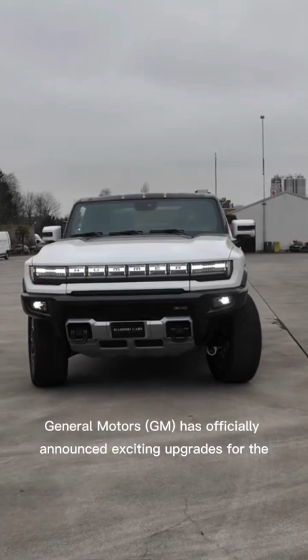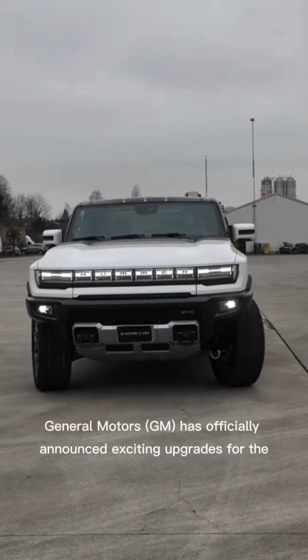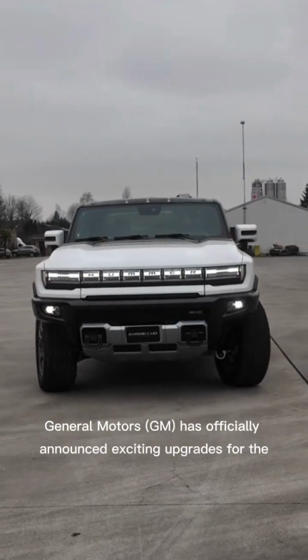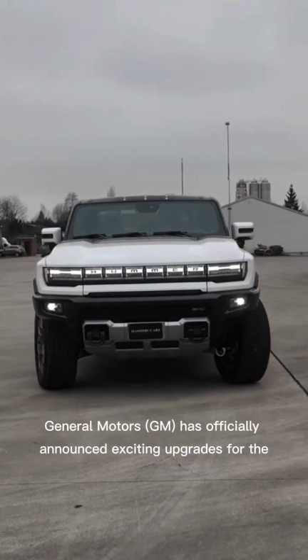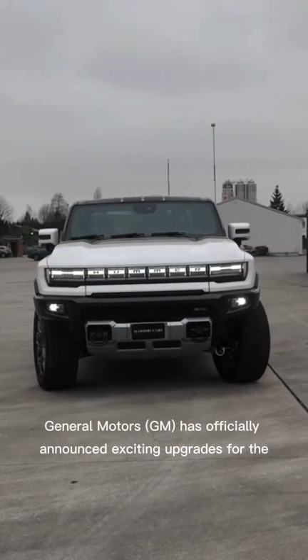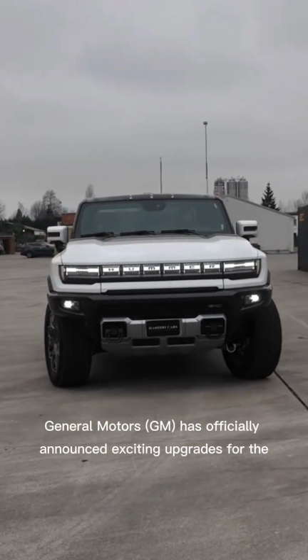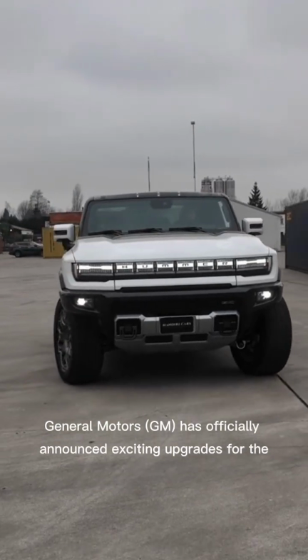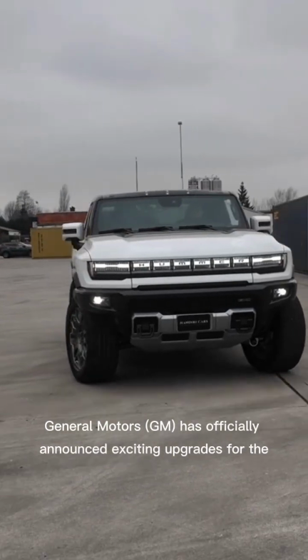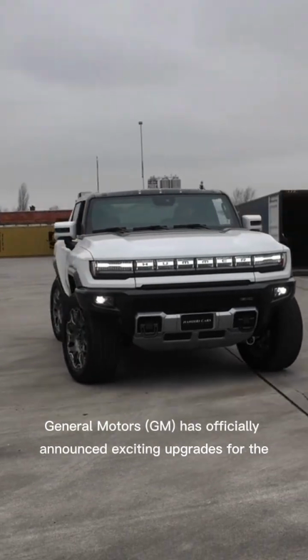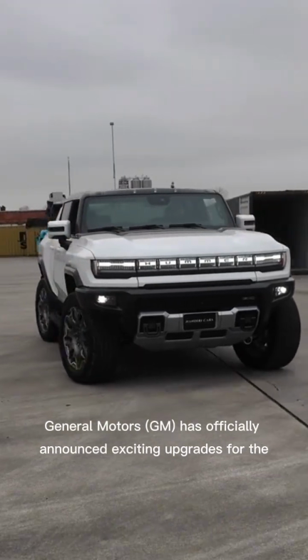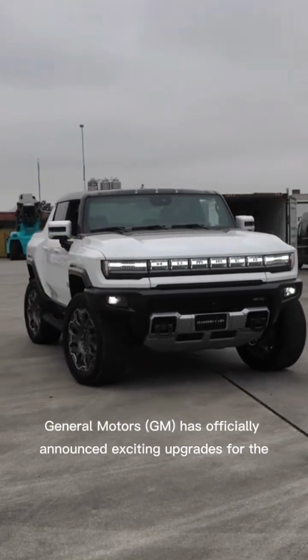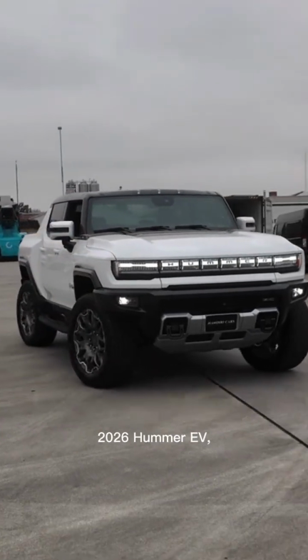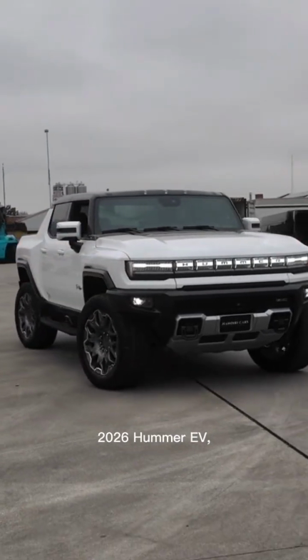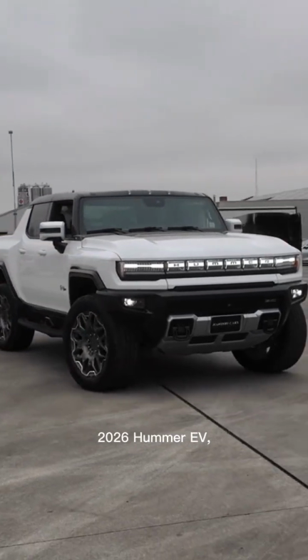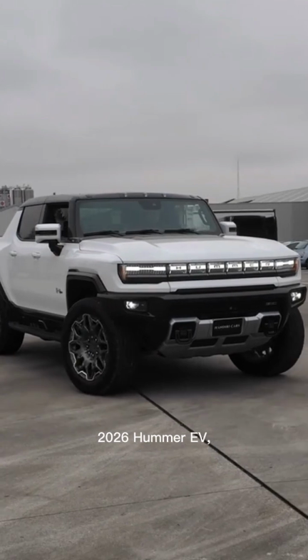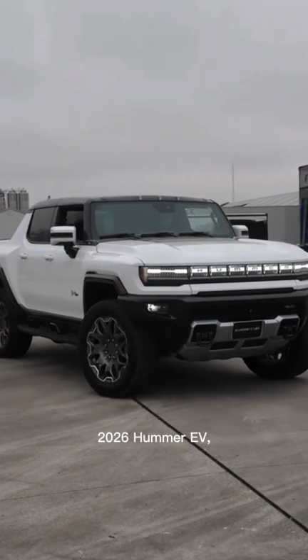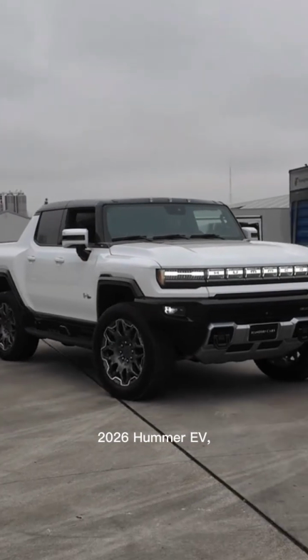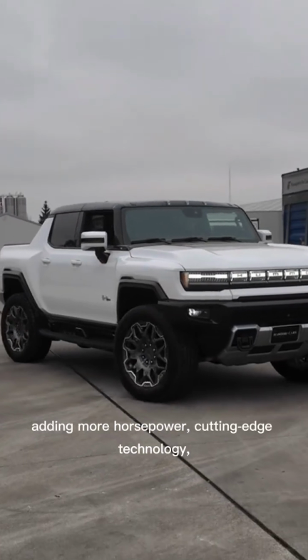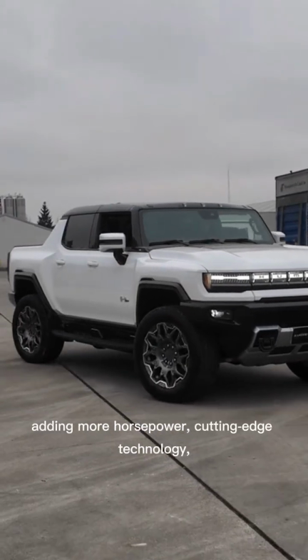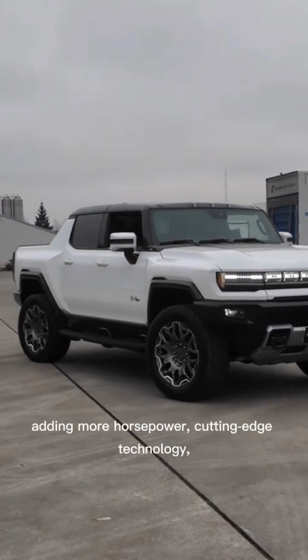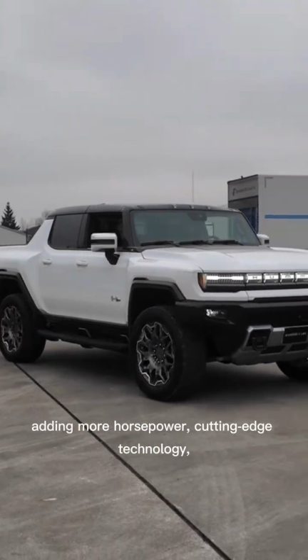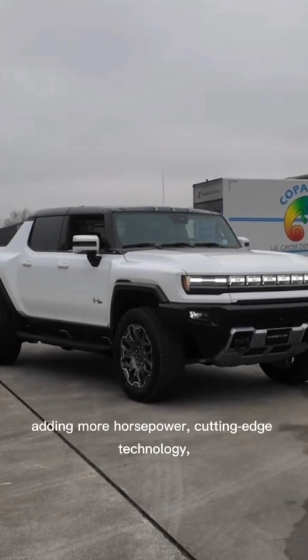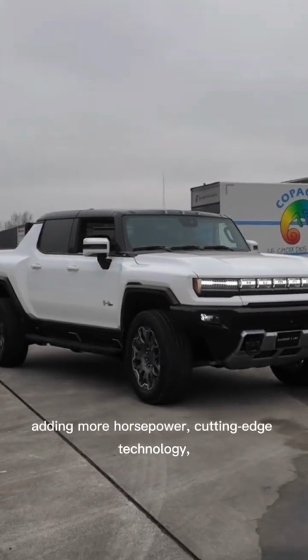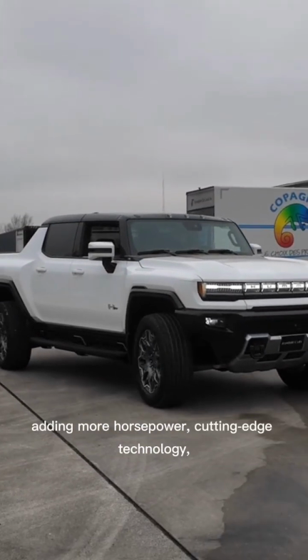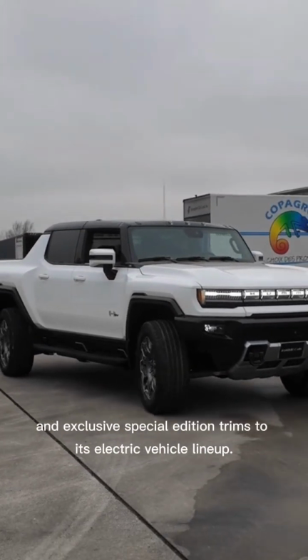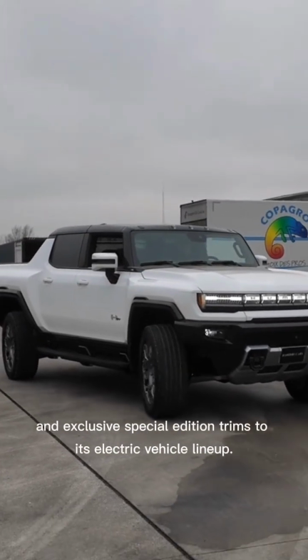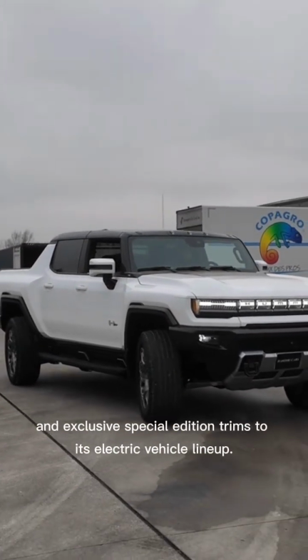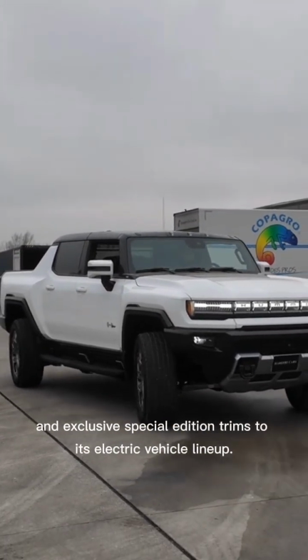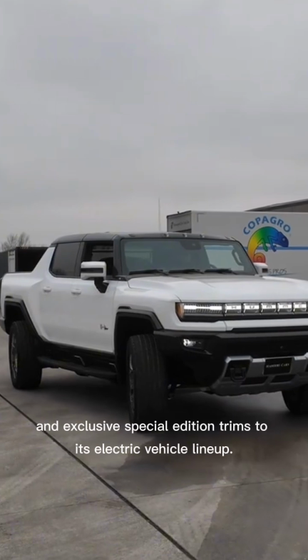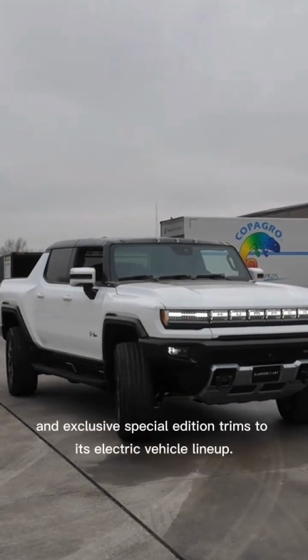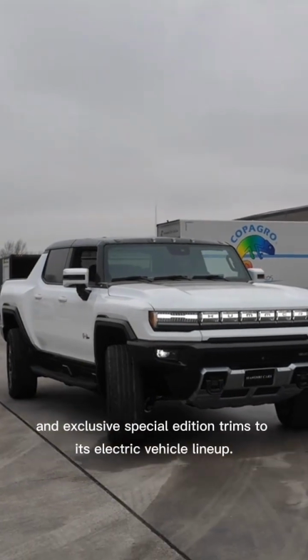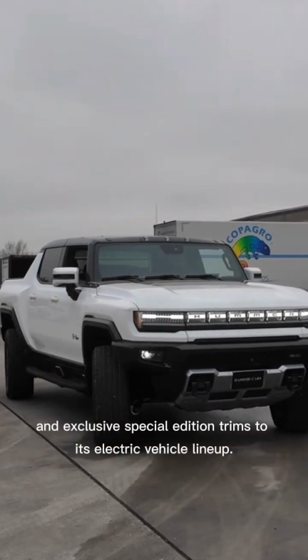General Motors, GM, has officially announced exciting upgrades for the 2026 Hummer EV, adding more horsepower, cutting-edge technology, and exclusive special edition trims to its electric vehicle lineup.